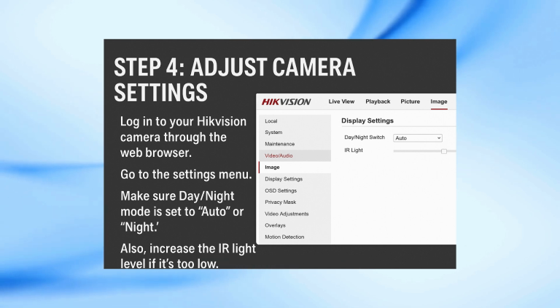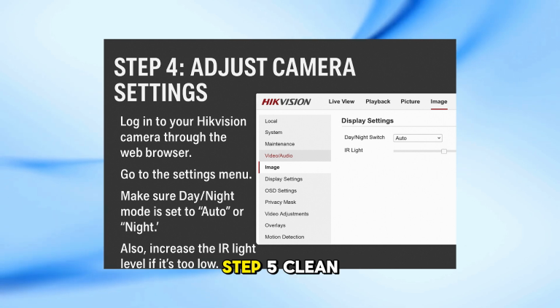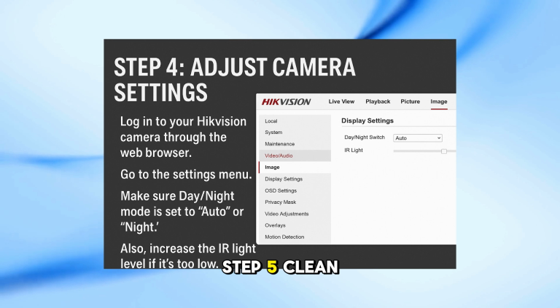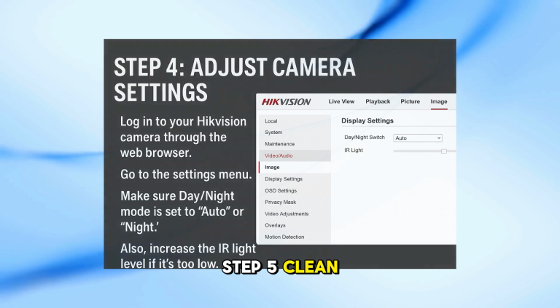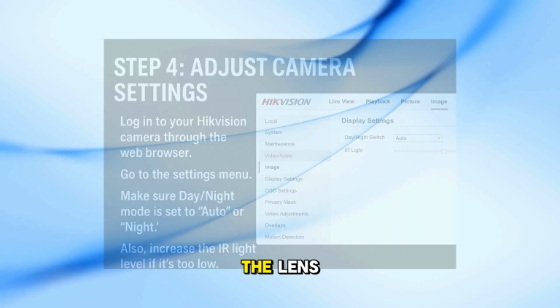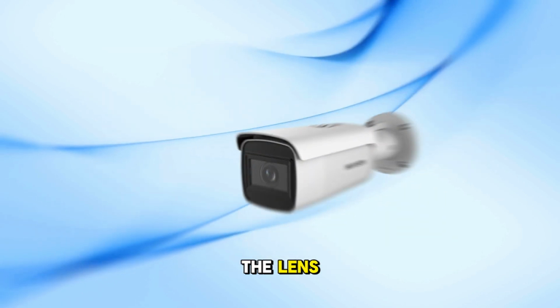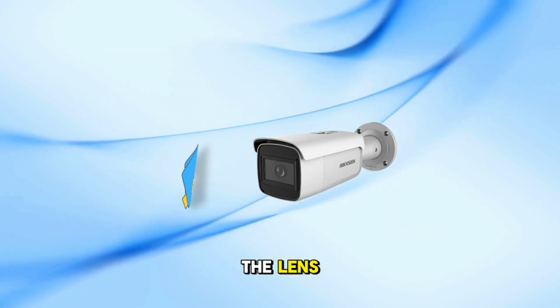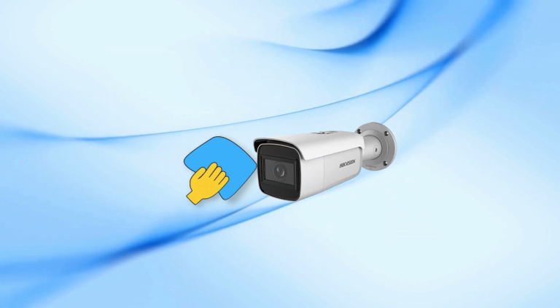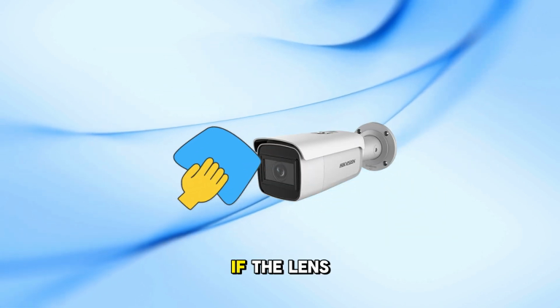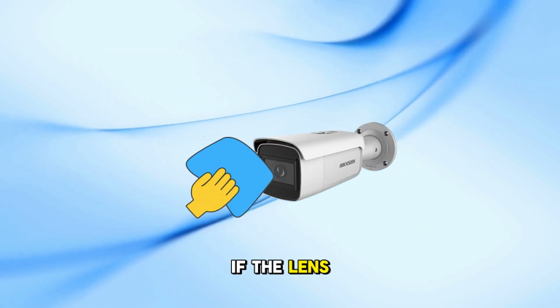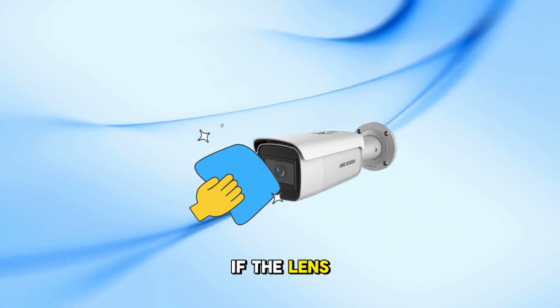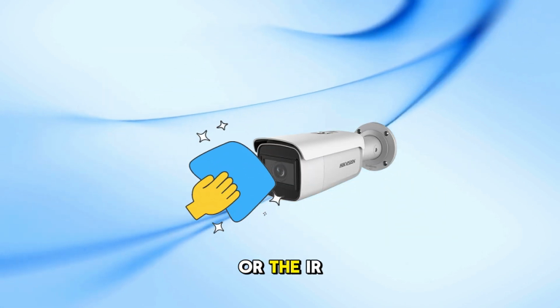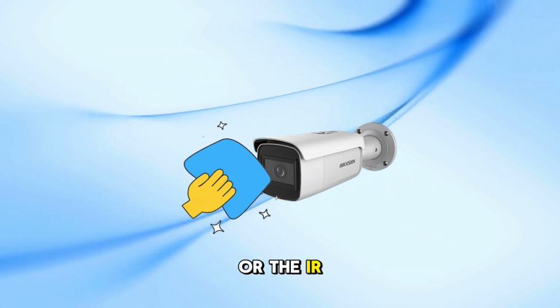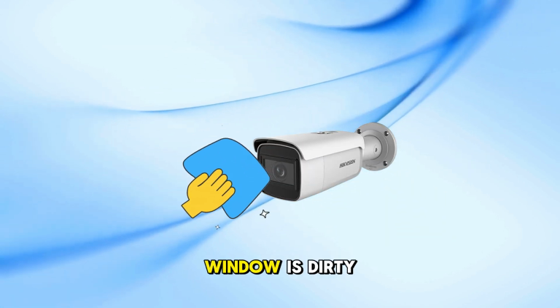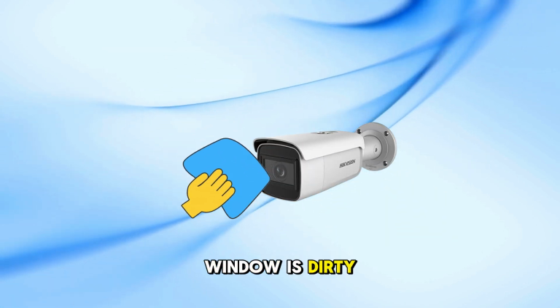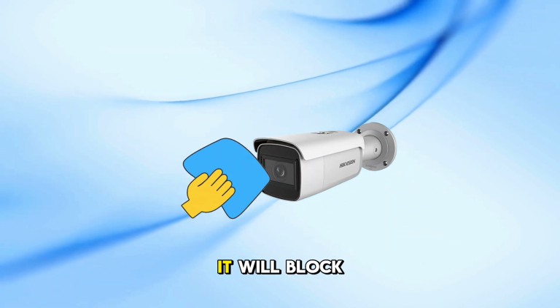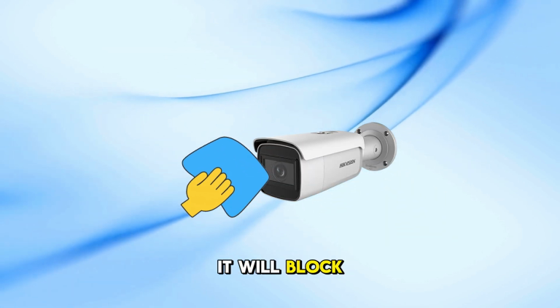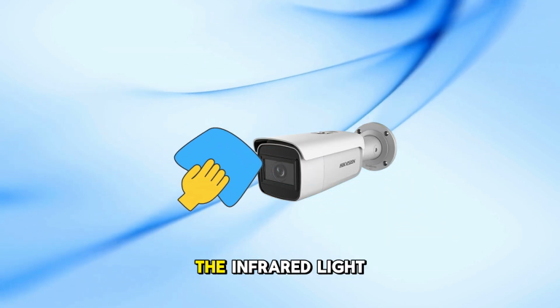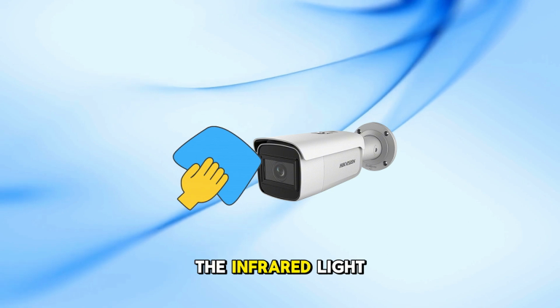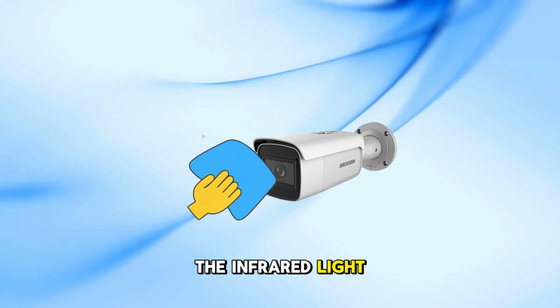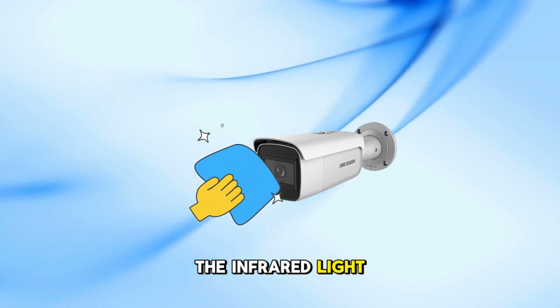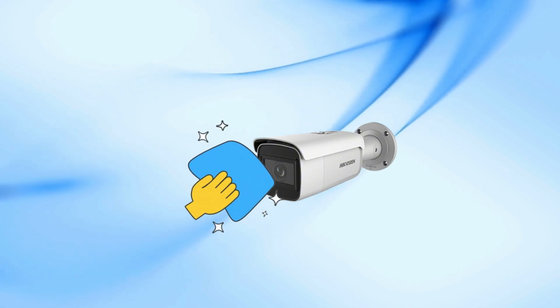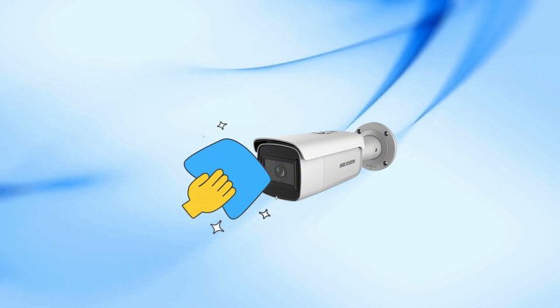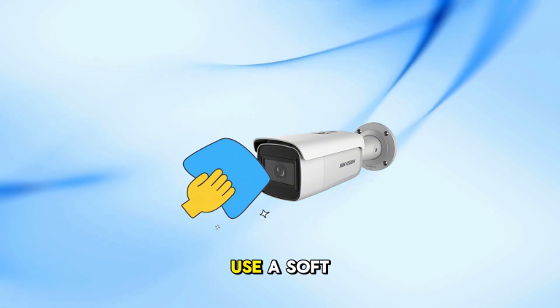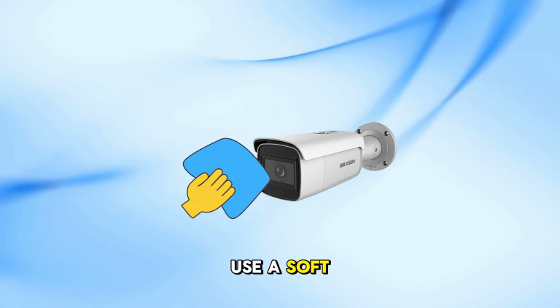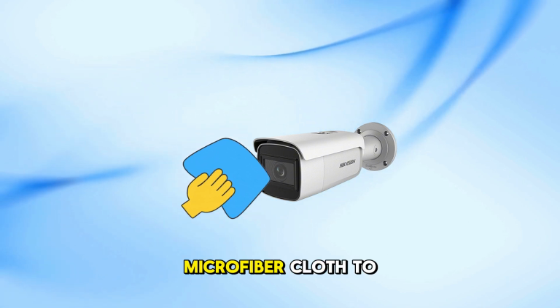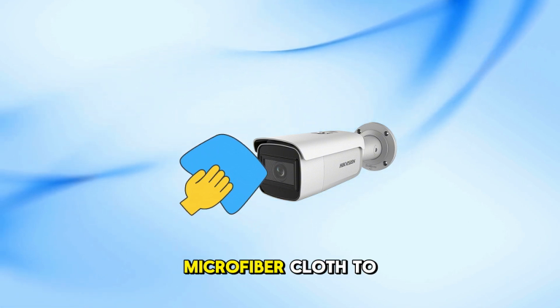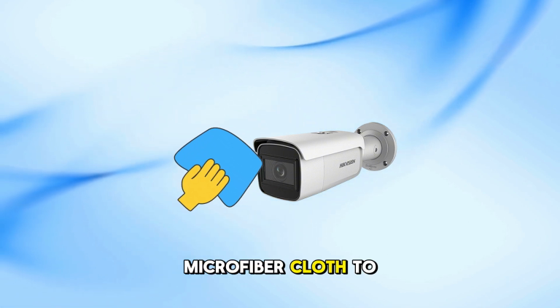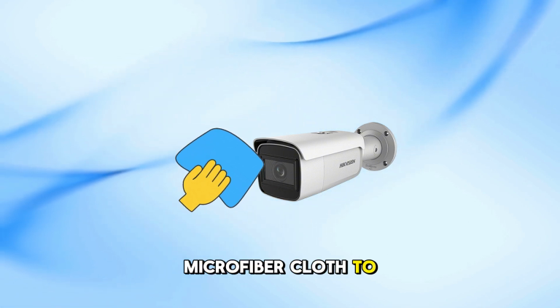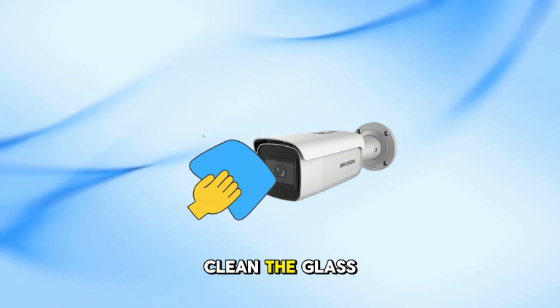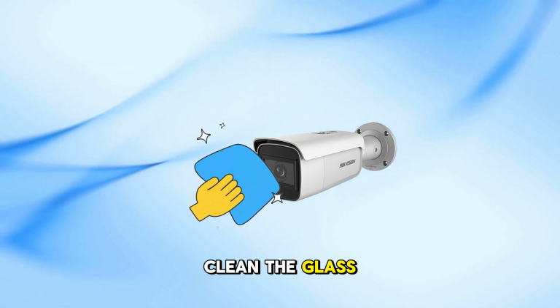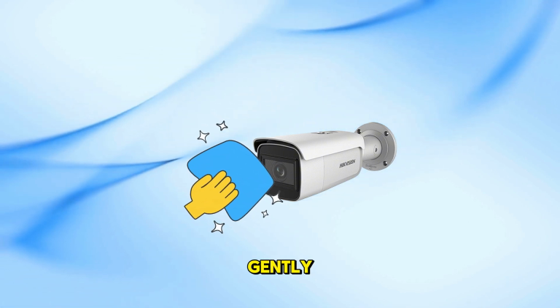Step 5: Clean the lens. If the lens or the IR window is dirty, it will block the infrared light. Use a soft microfiber cloth to clean the glass gently.